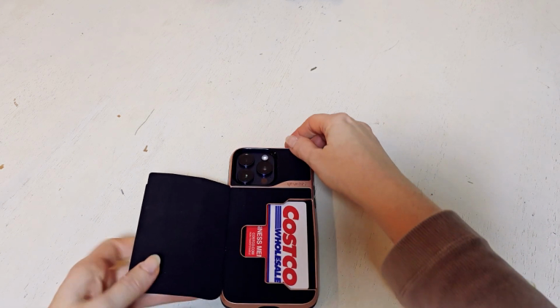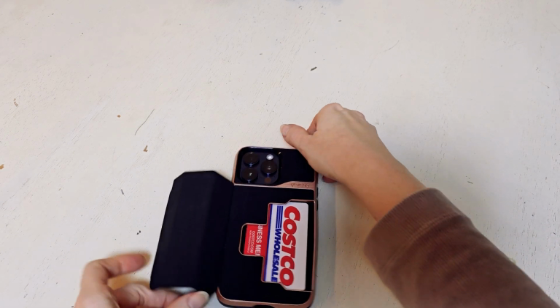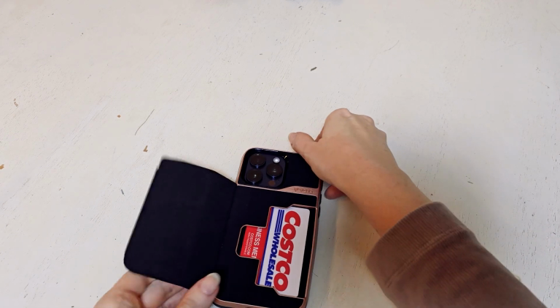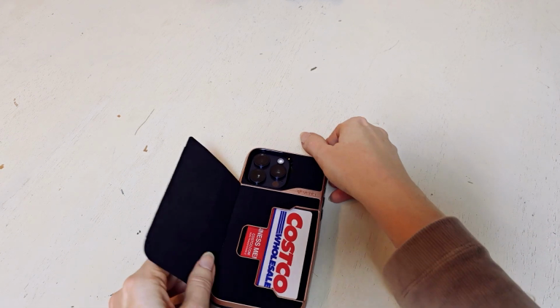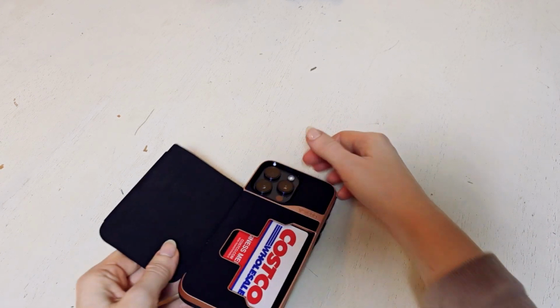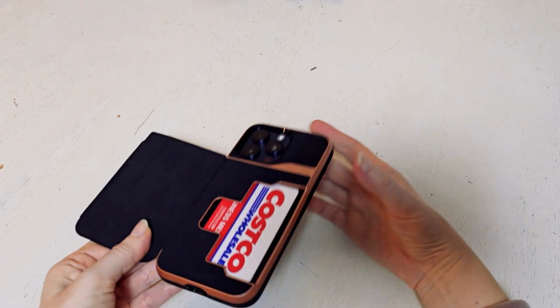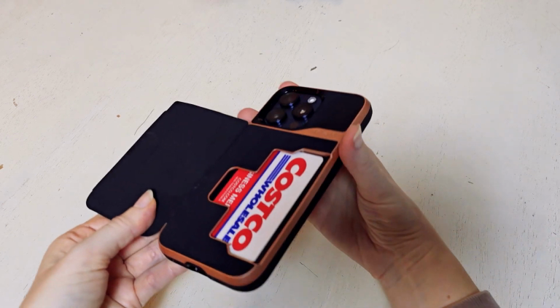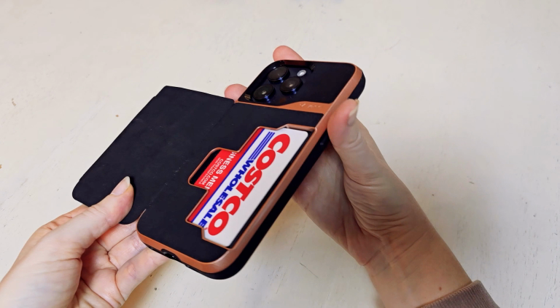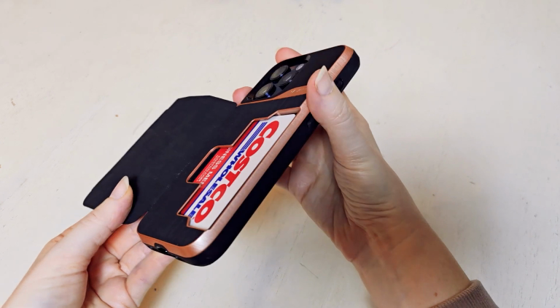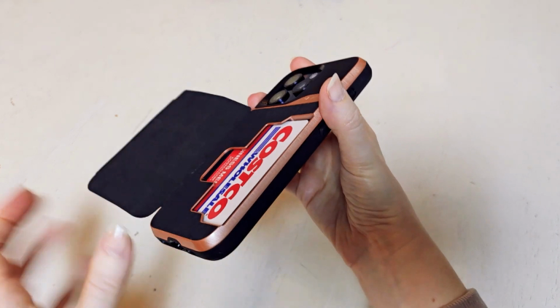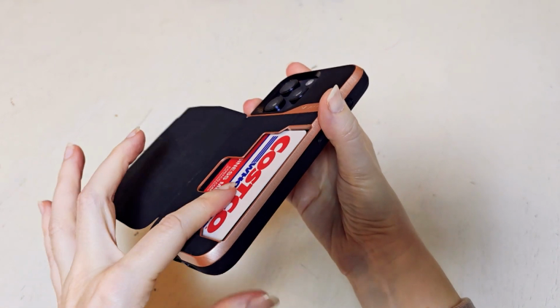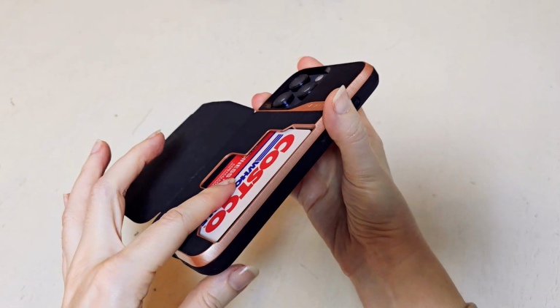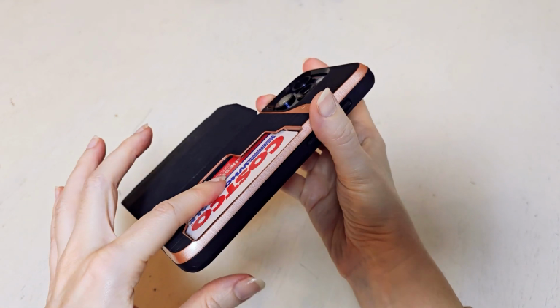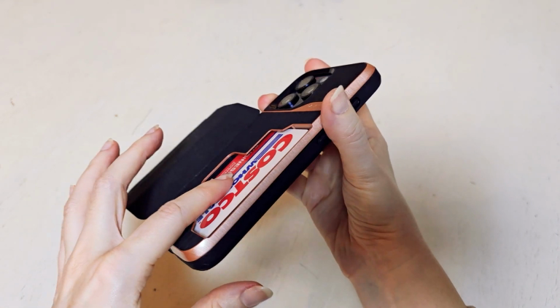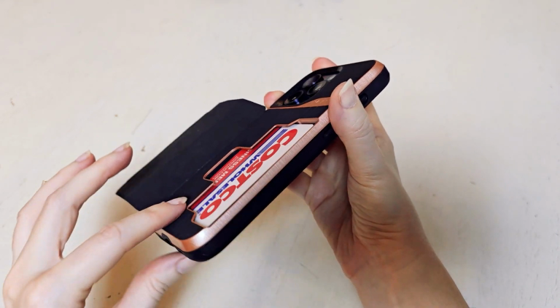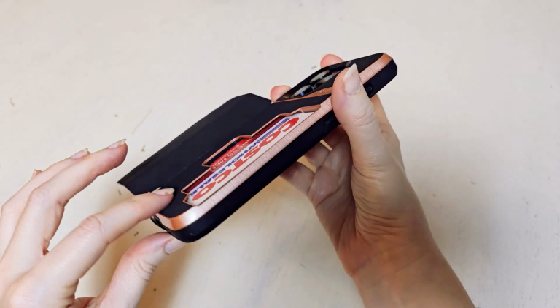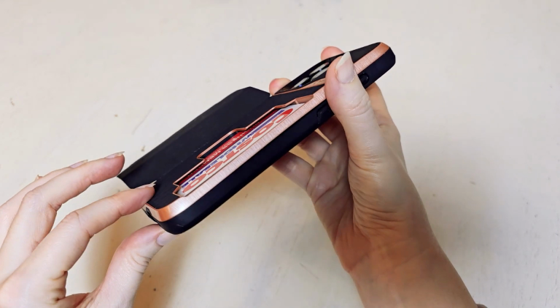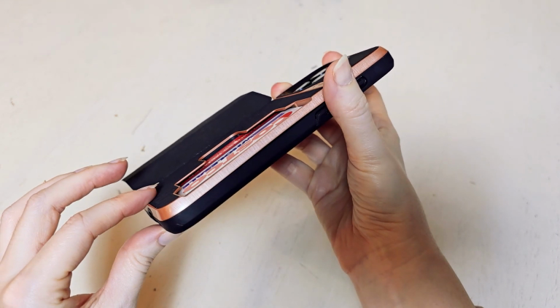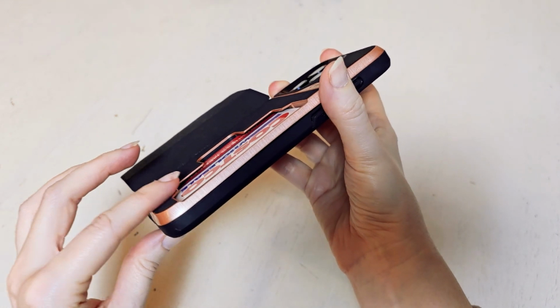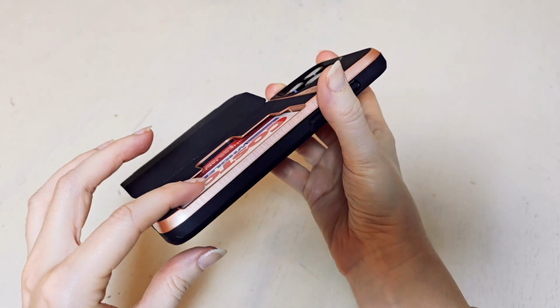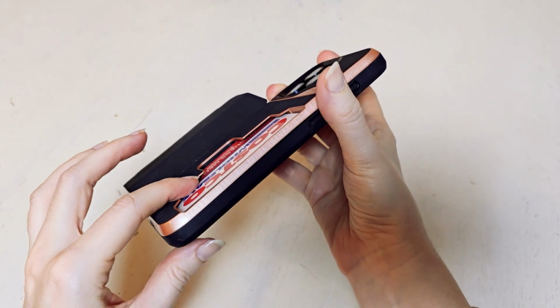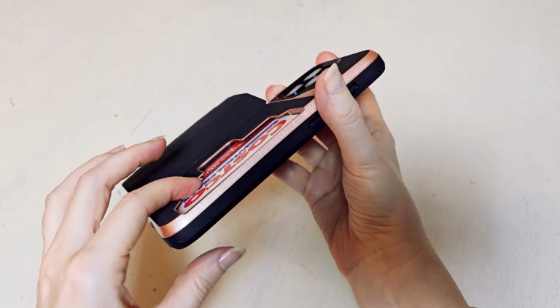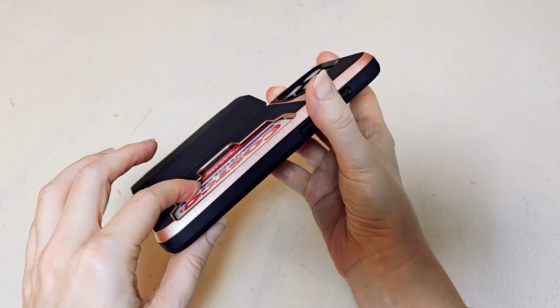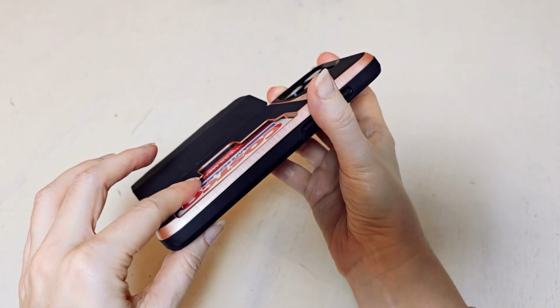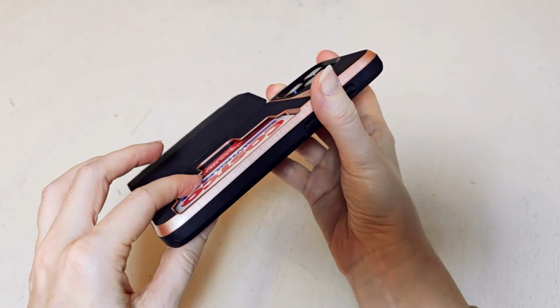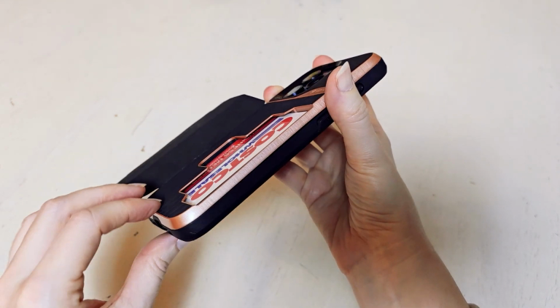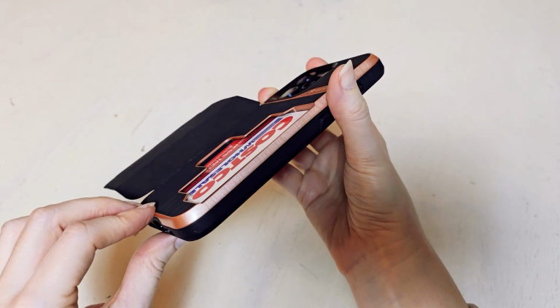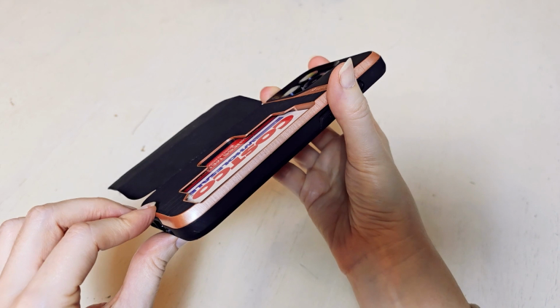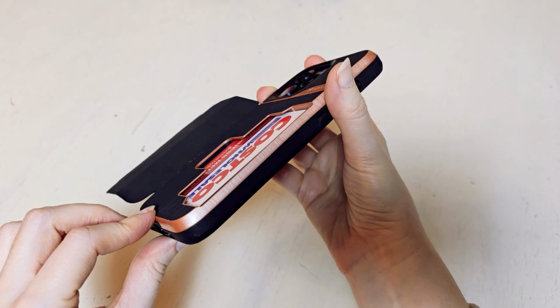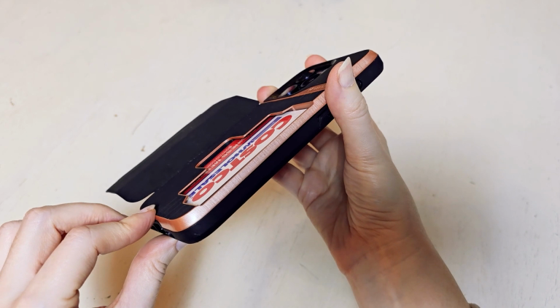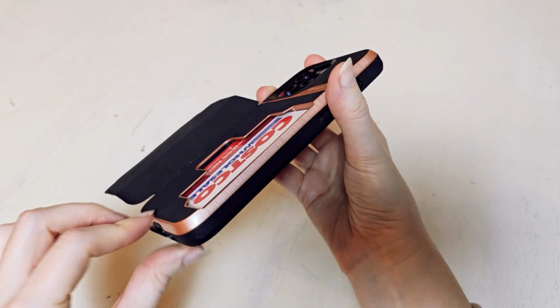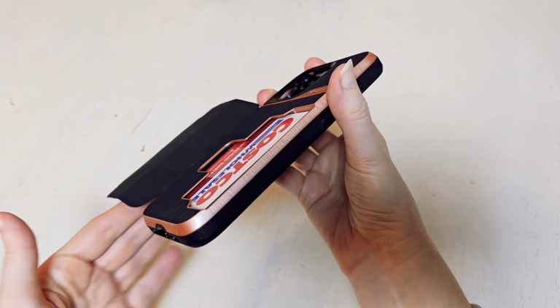It's not something that anybody, unless you knew to look for it, would even have any idea that it was there. You can see how much room is actually in there to be able to slide a couple of things.